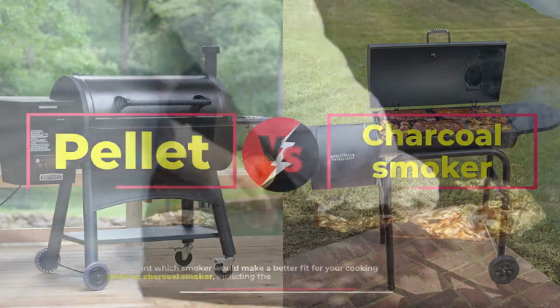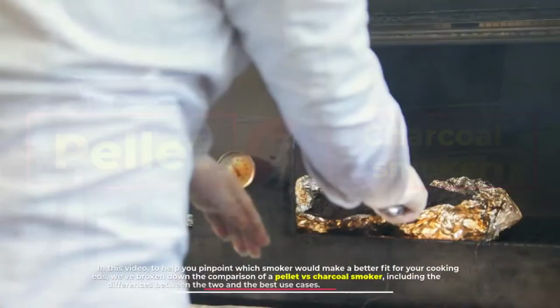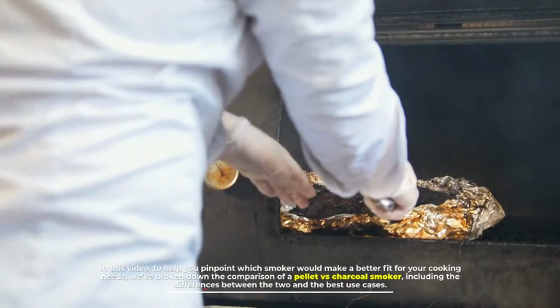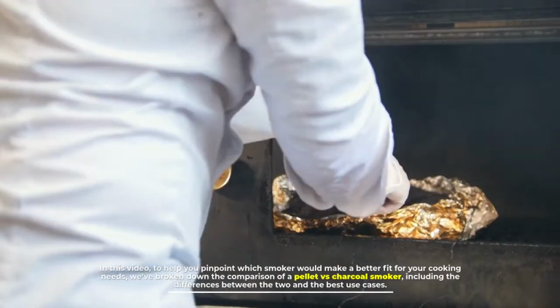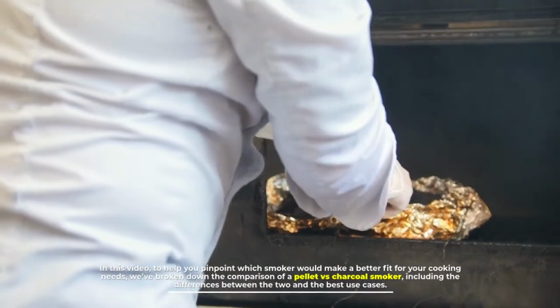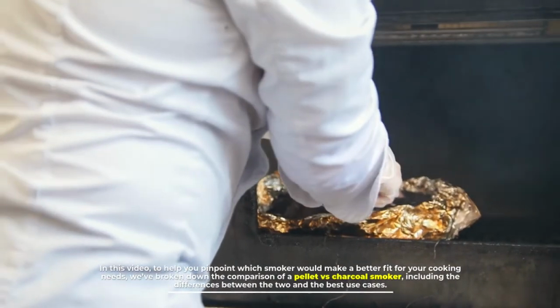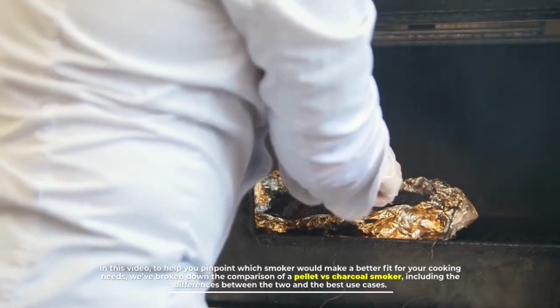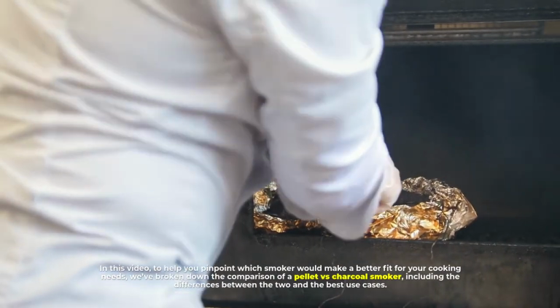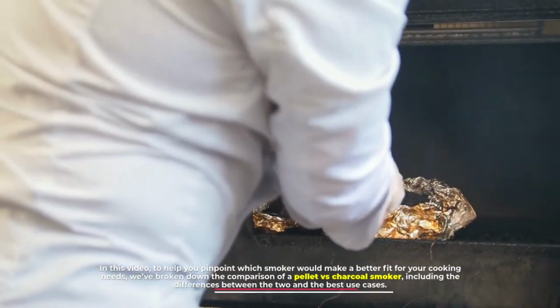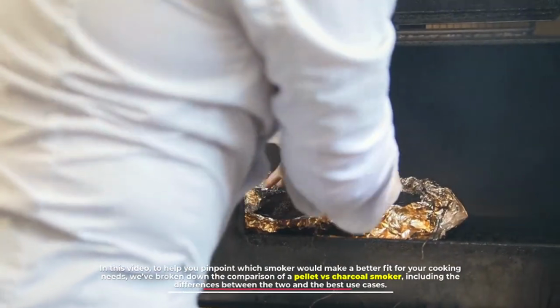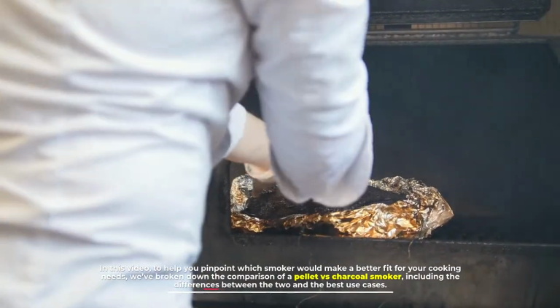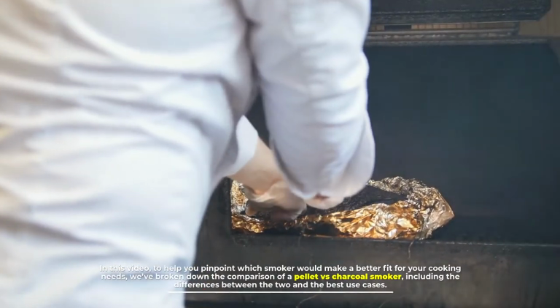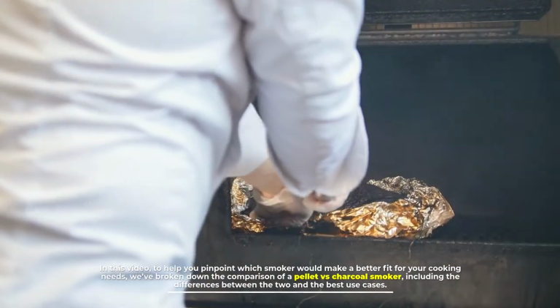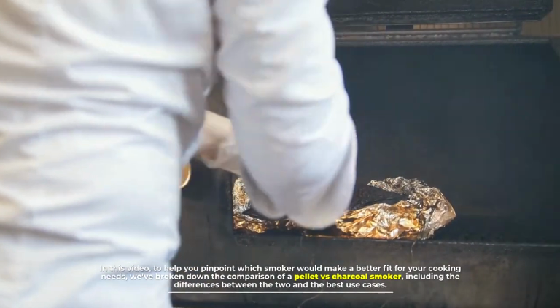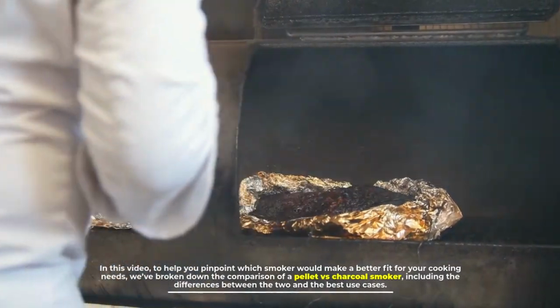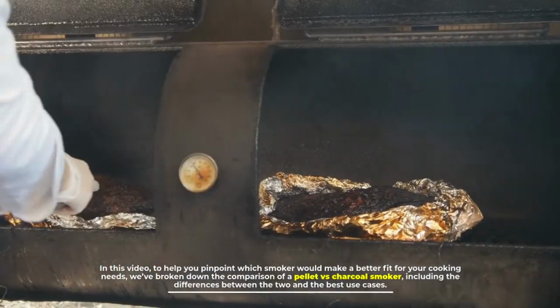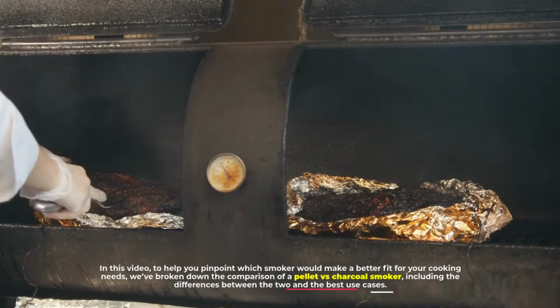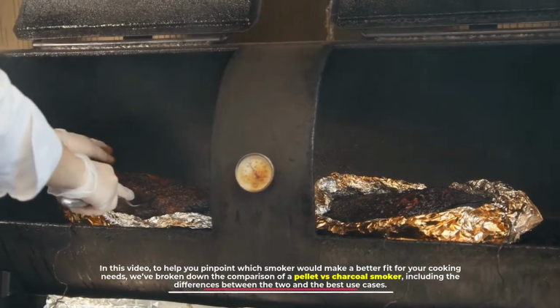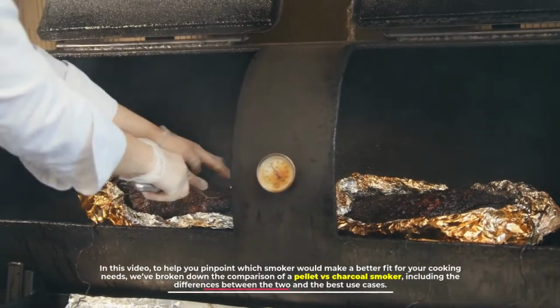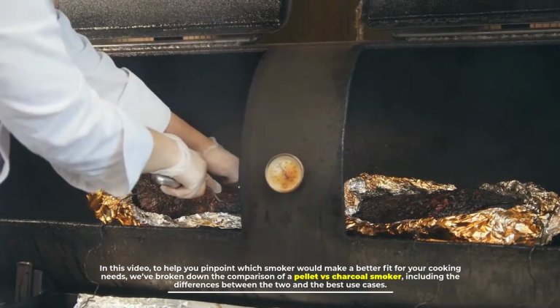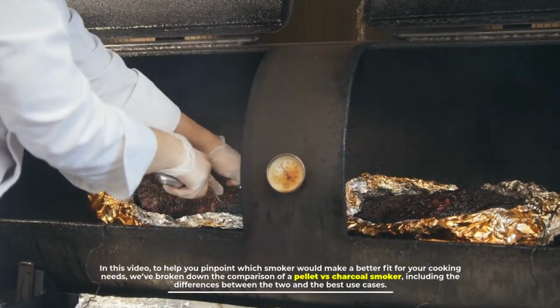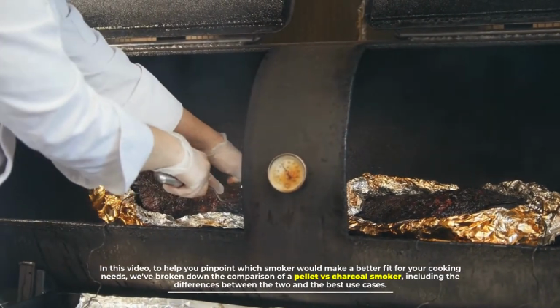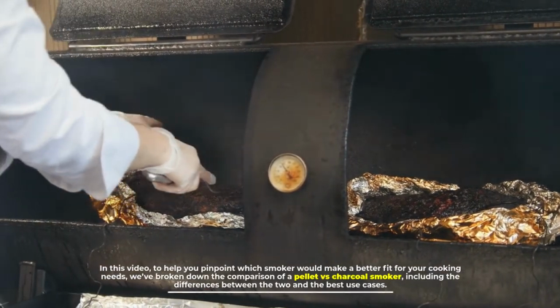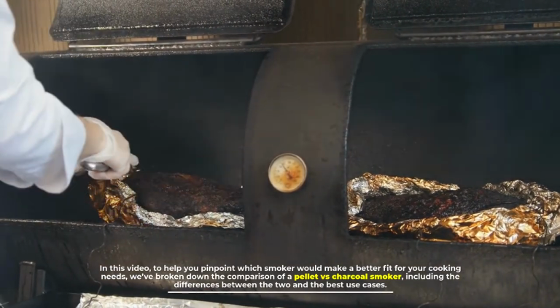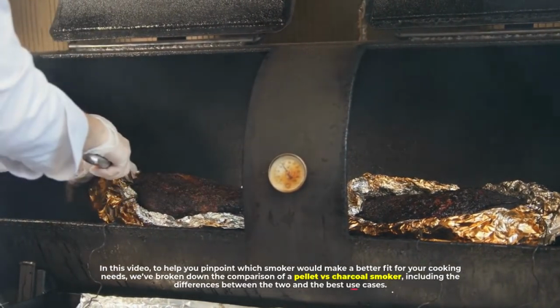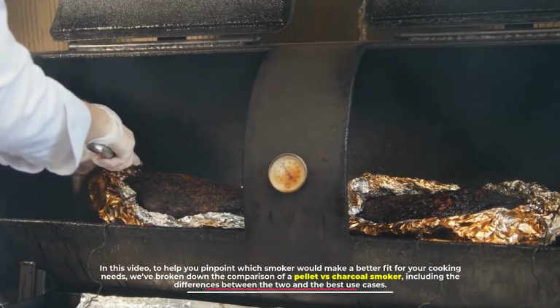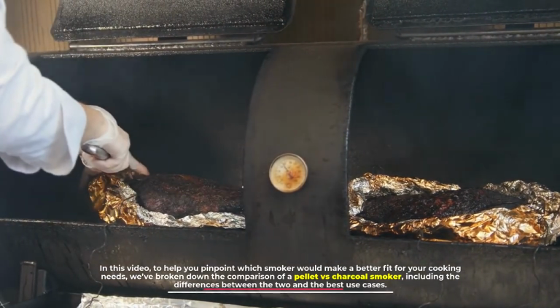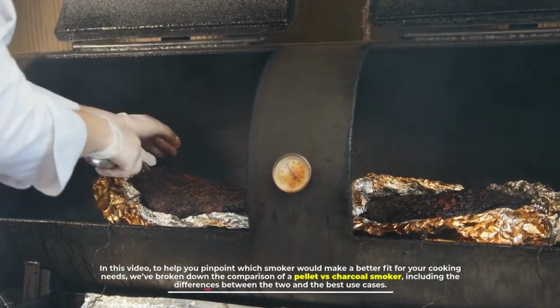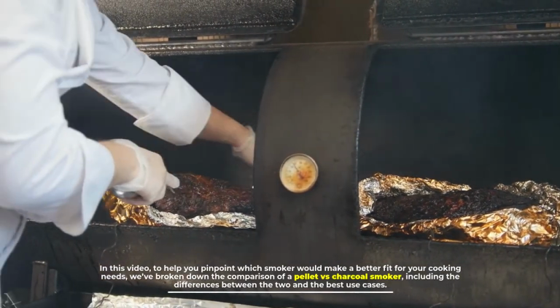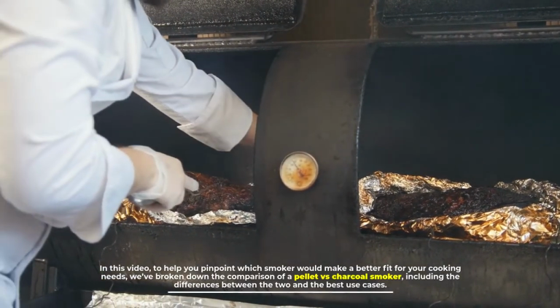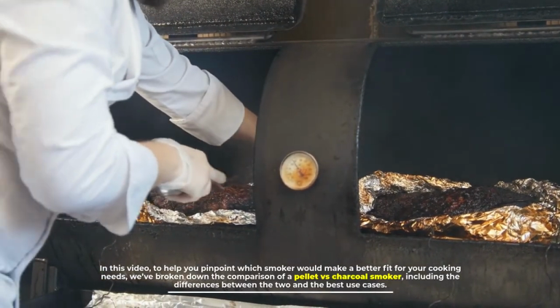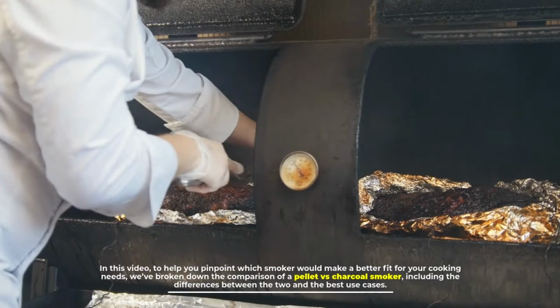In this video, to help you pinpoint which smoker would make a better fit for your cooking needs, we've broken down the comparison of a pellet versus charcoal smoker, including the differences between the two and the best use cases.